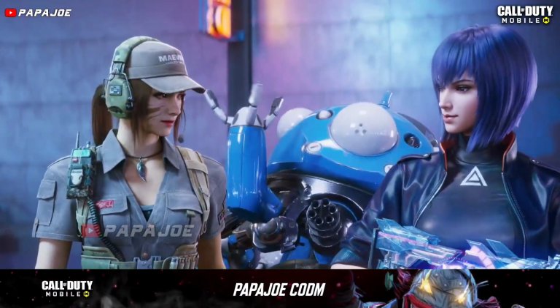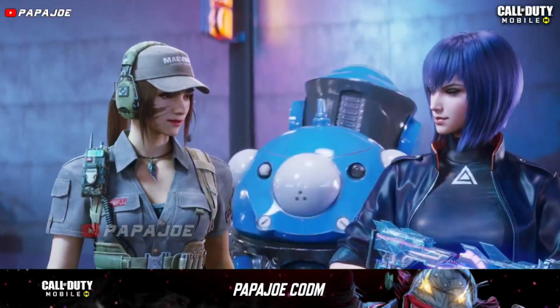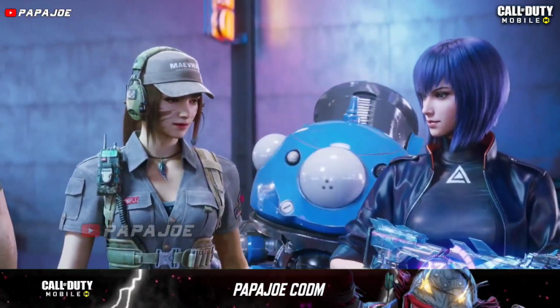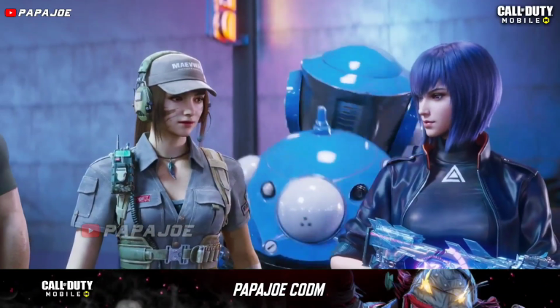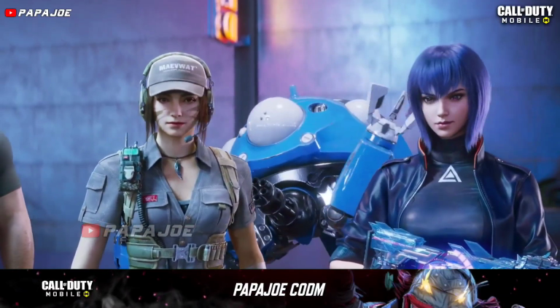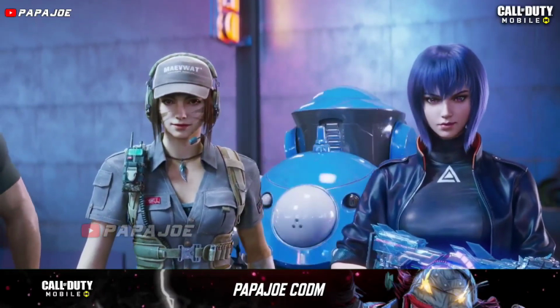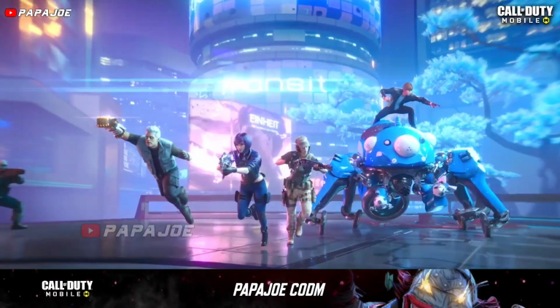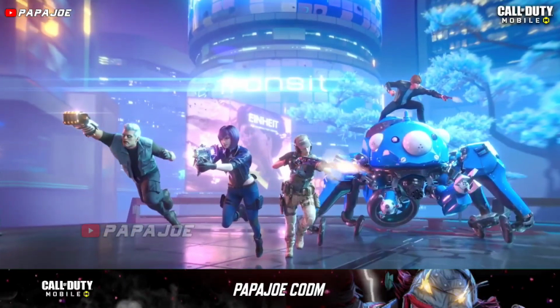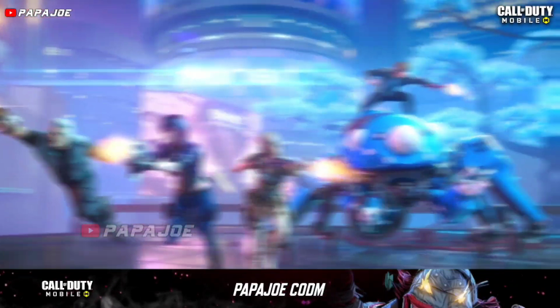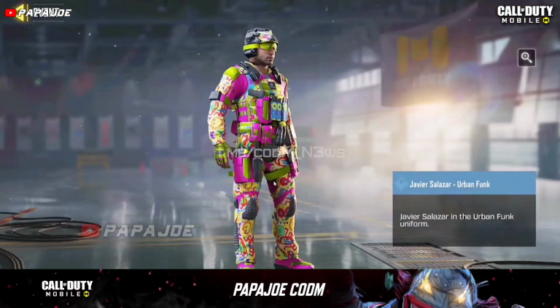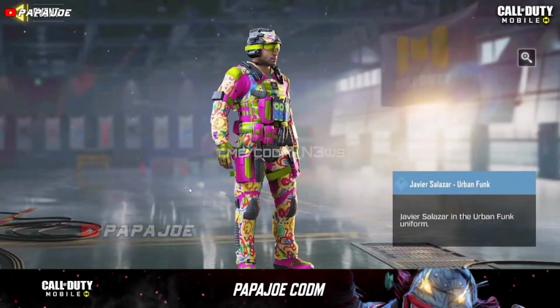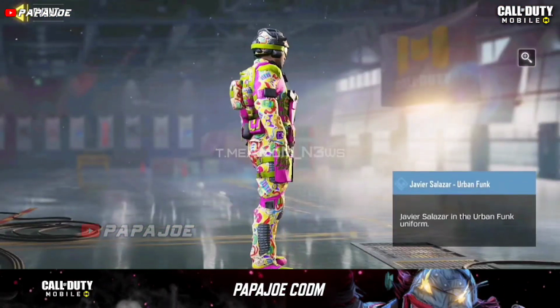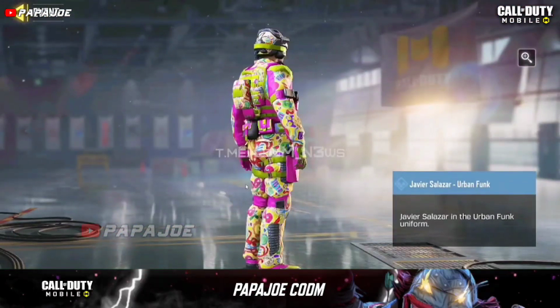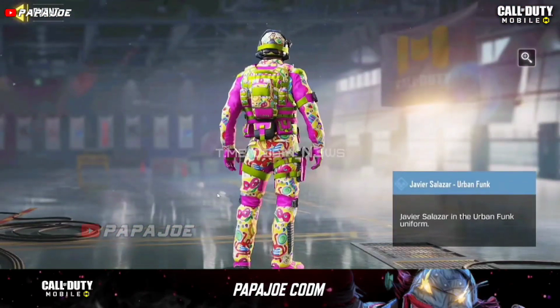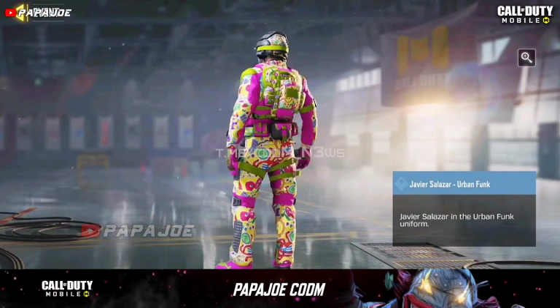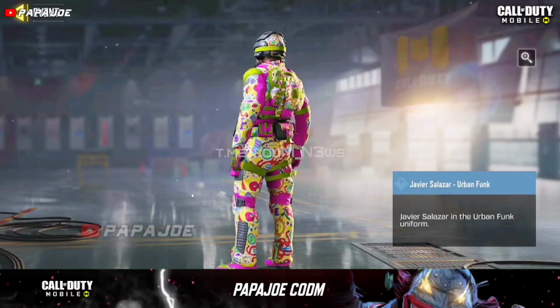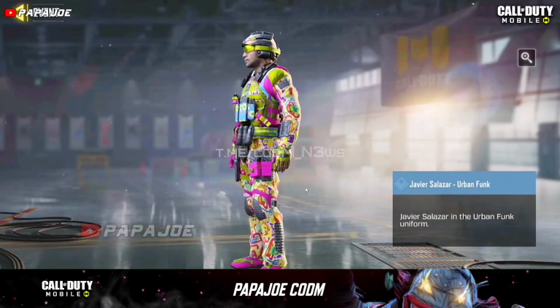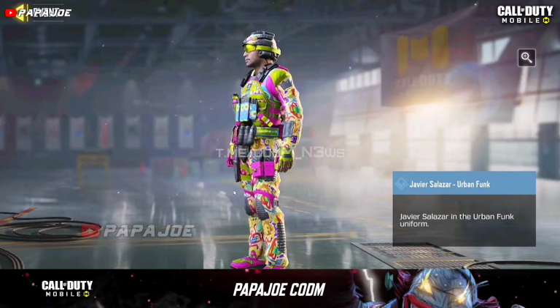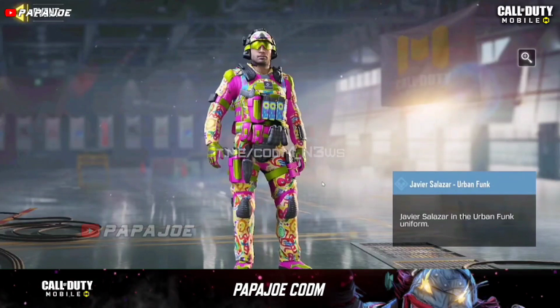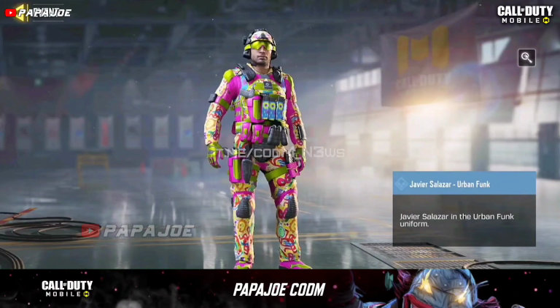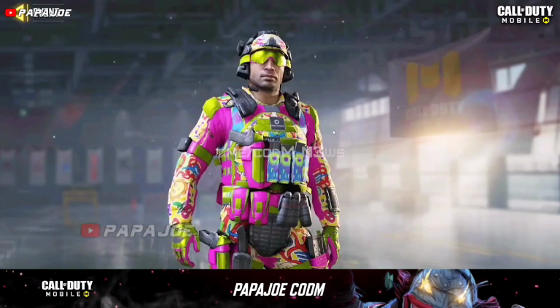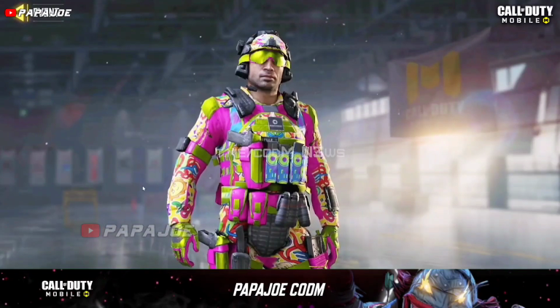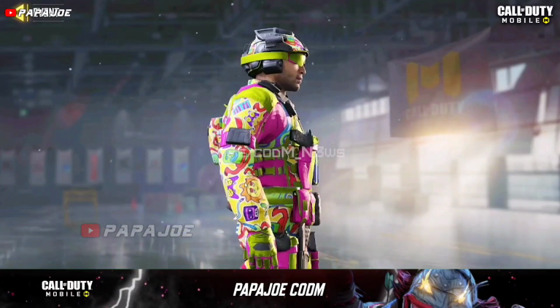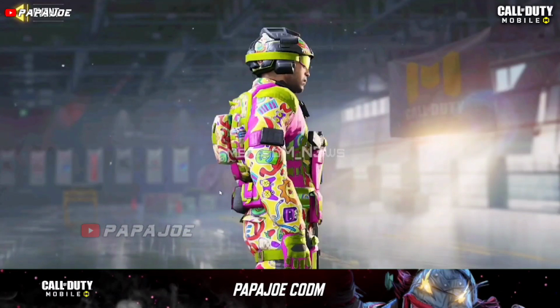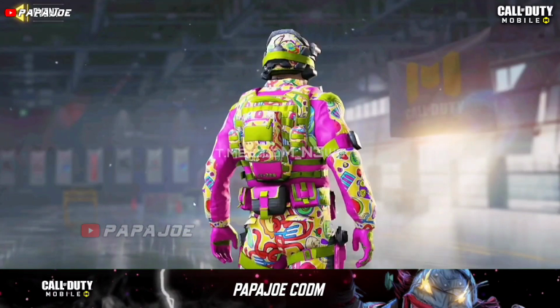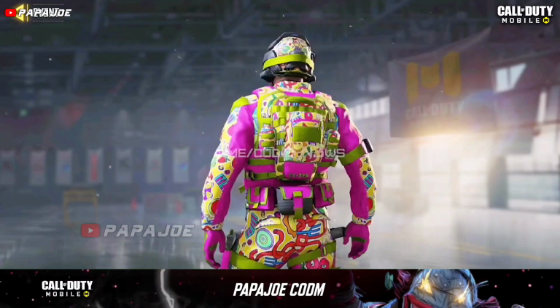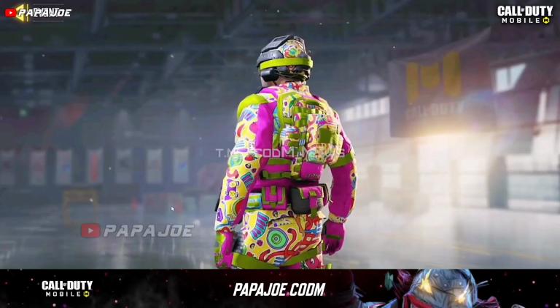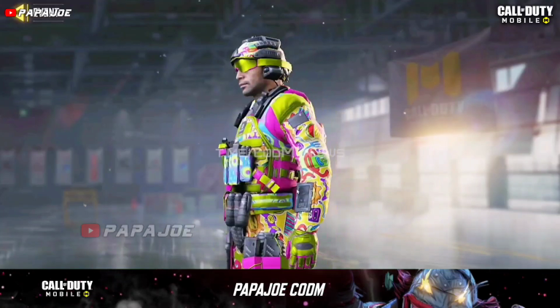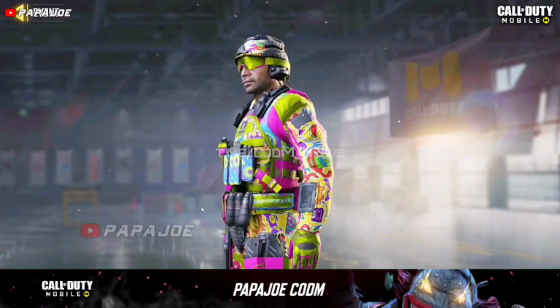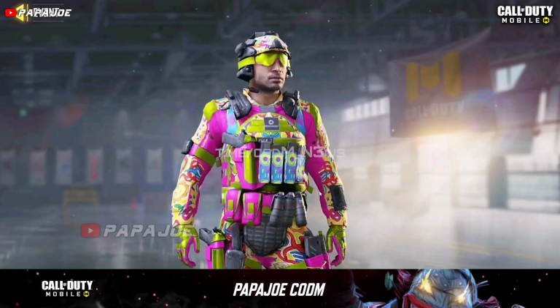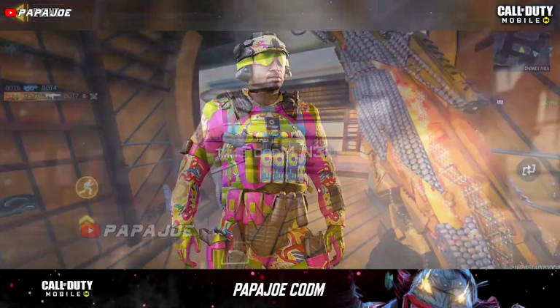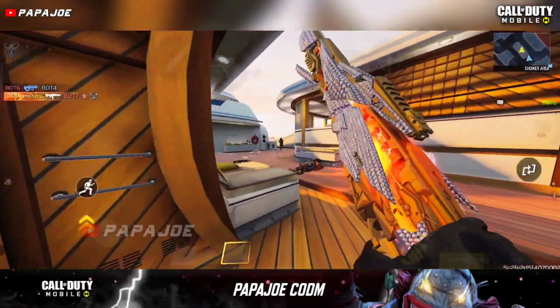After the new Season 7 update is officially released for the Korean version, the rewards from the Lucky Board will be updated in a few days. In the new Lucky Board, we will probably get a new Javier Salazar character skin.